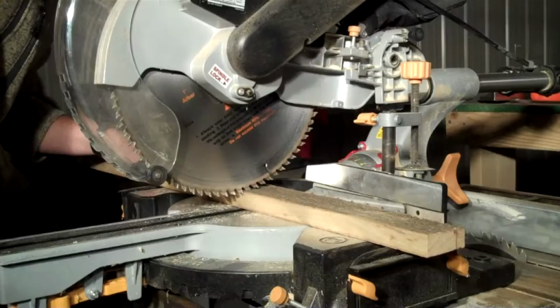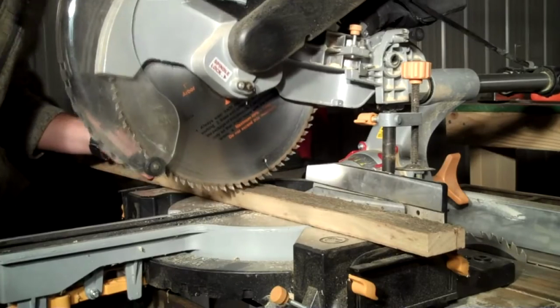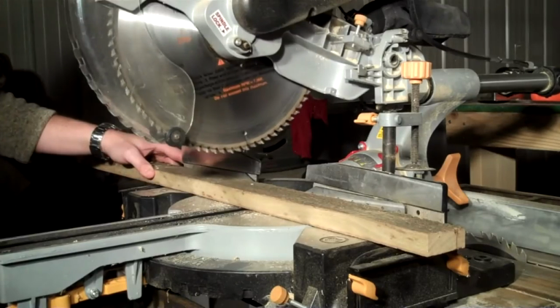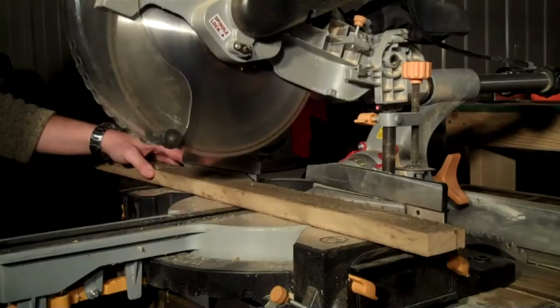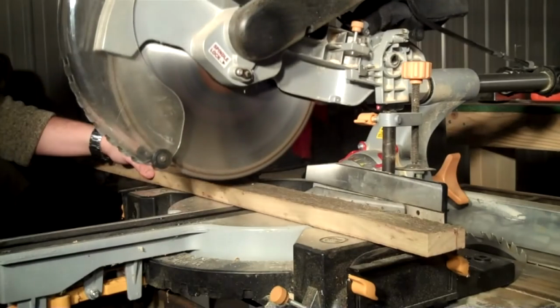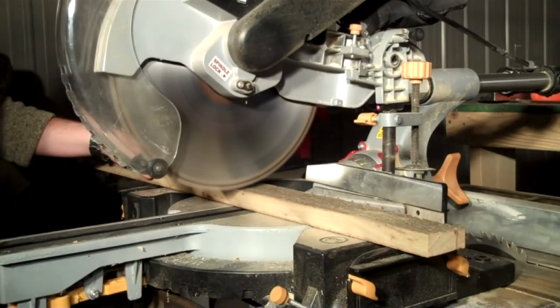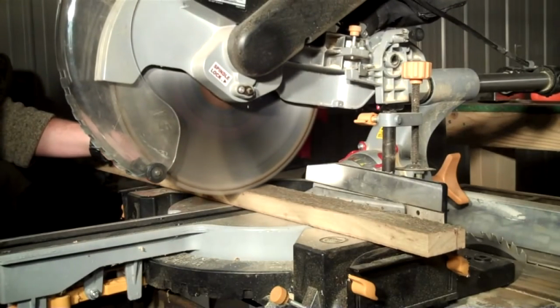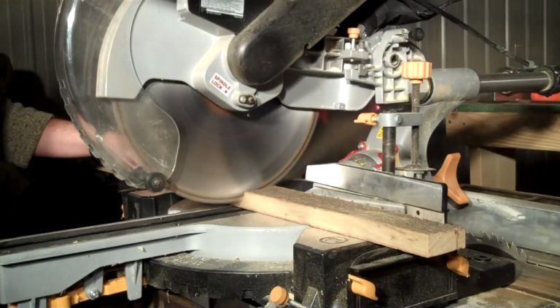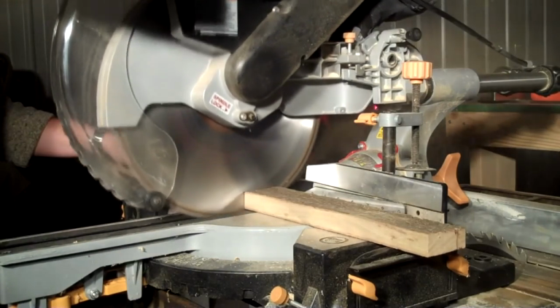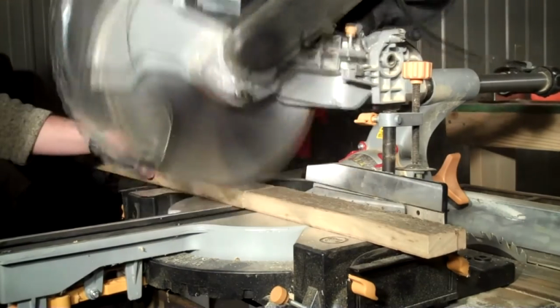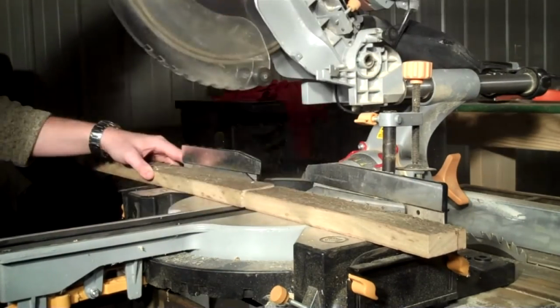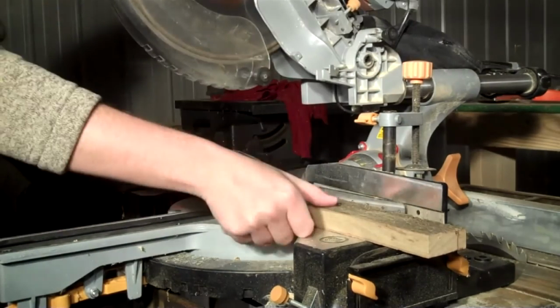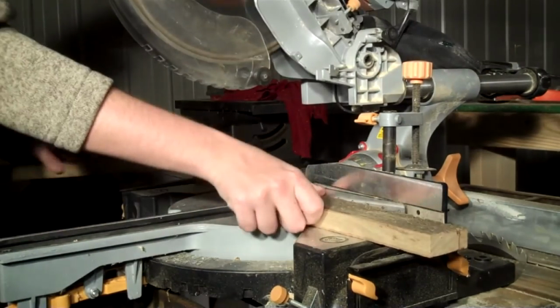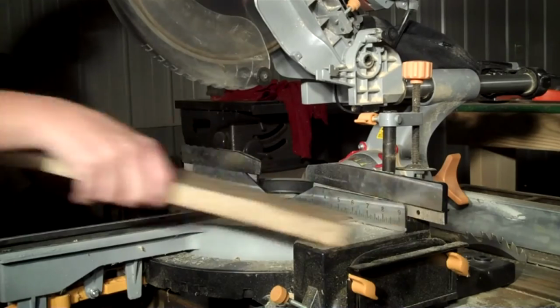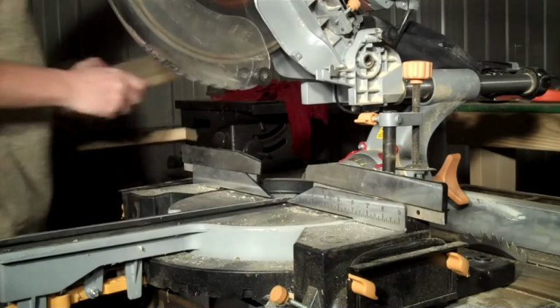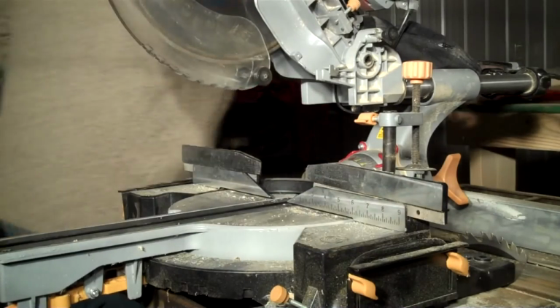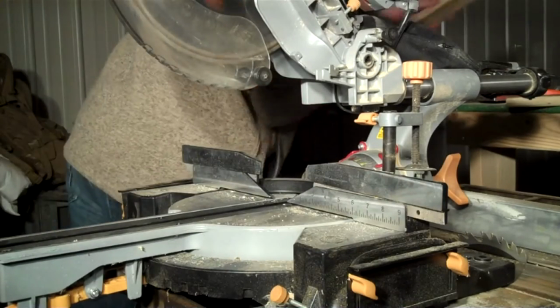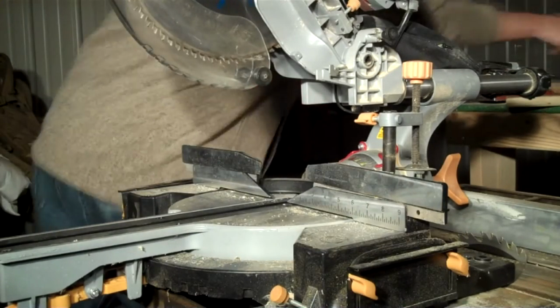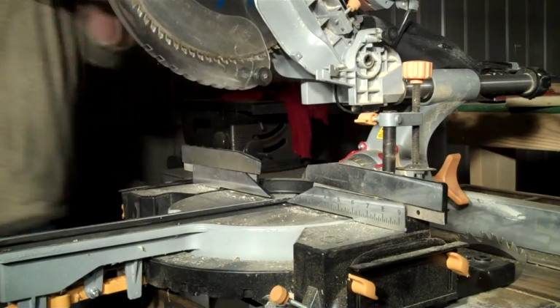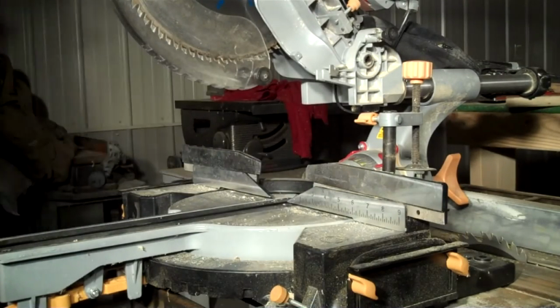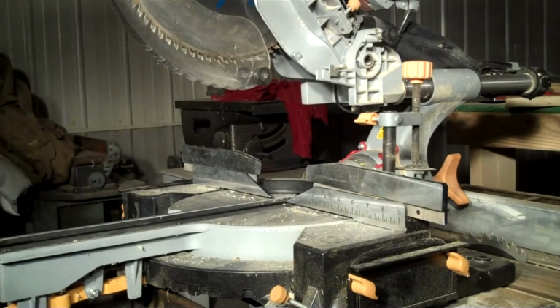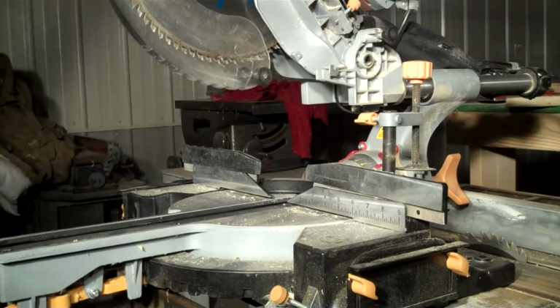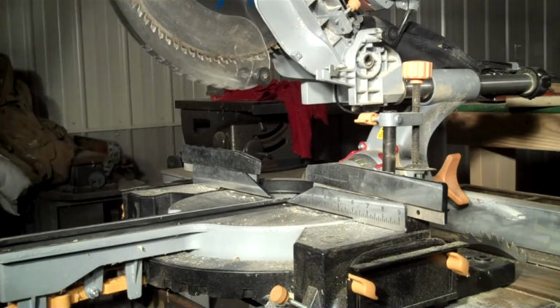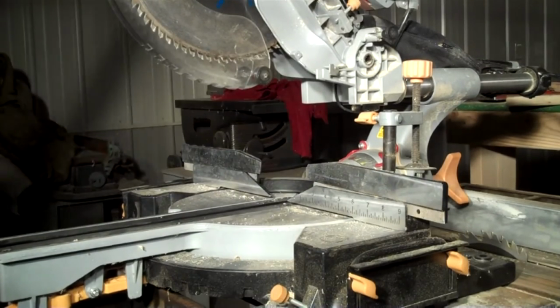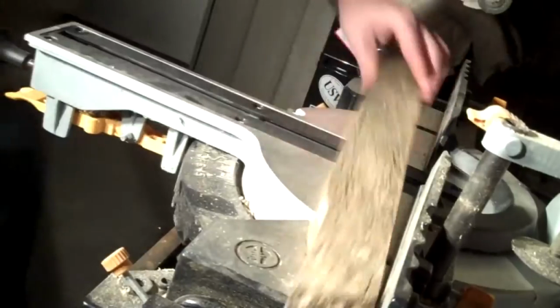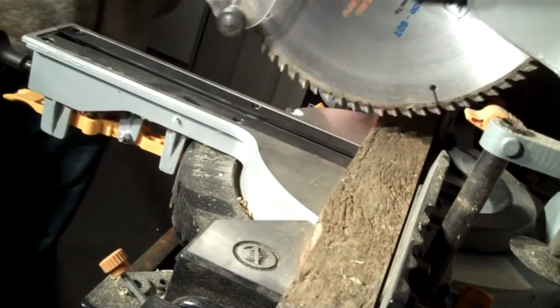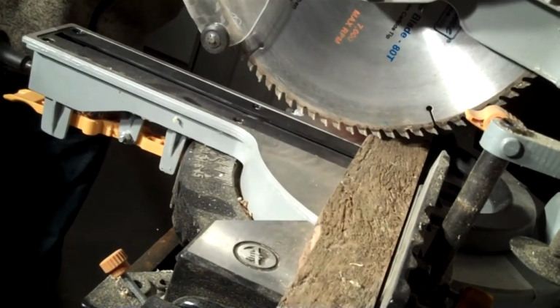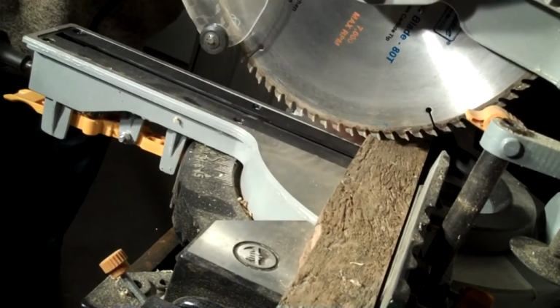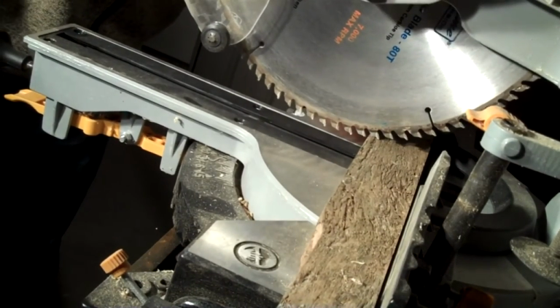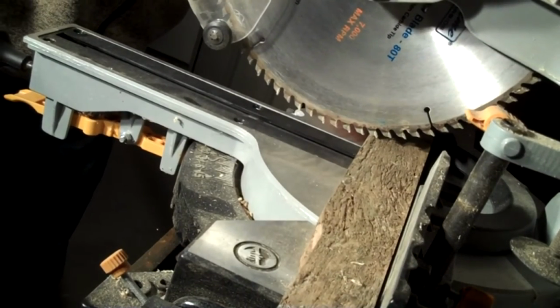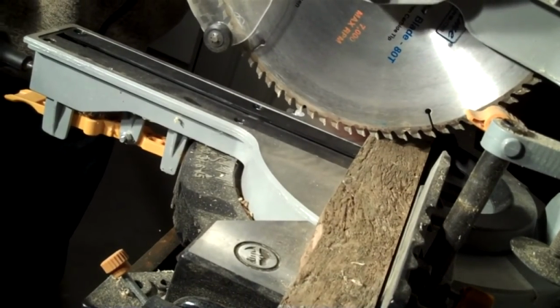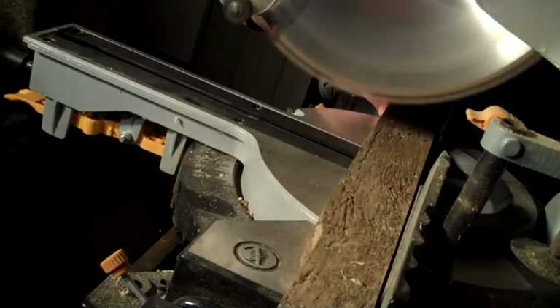I took my pieces over to the miter saw and got all my final lengths. For this project I decided to use half lap joinery.